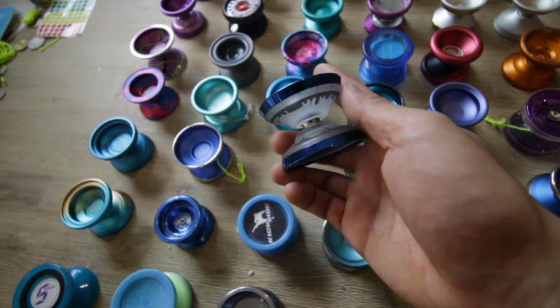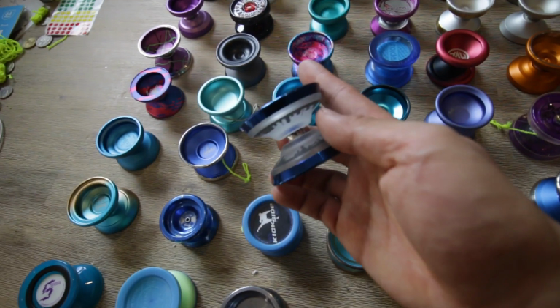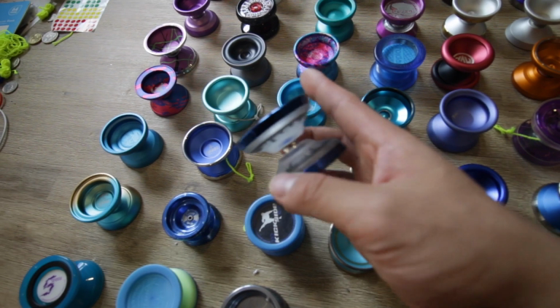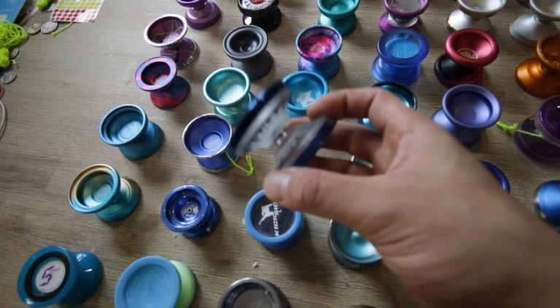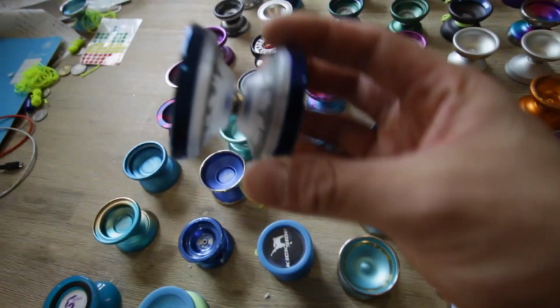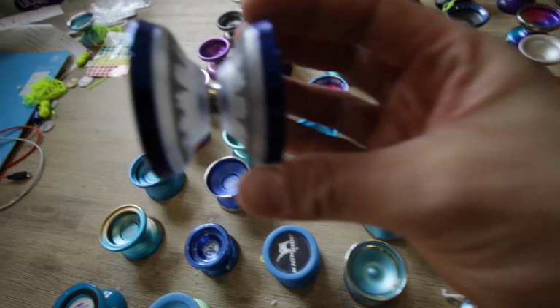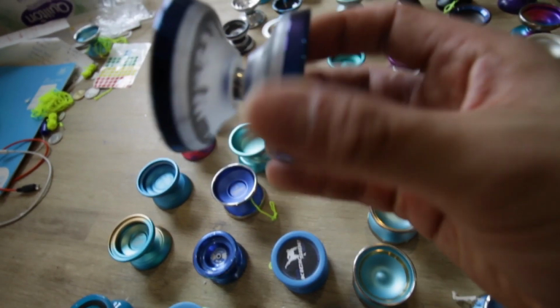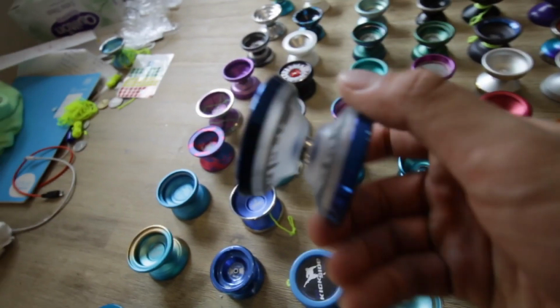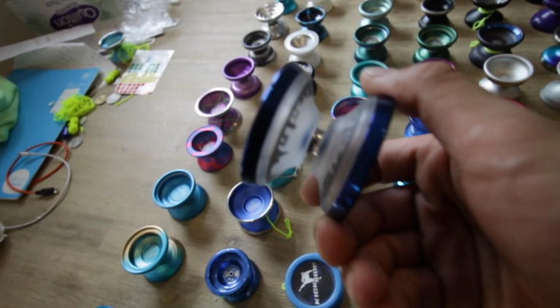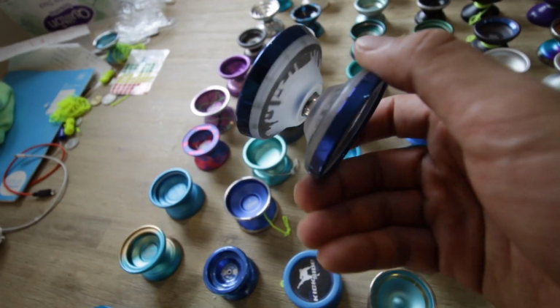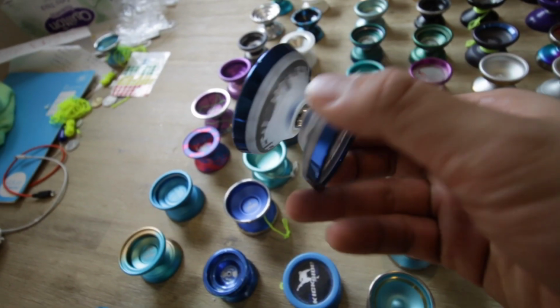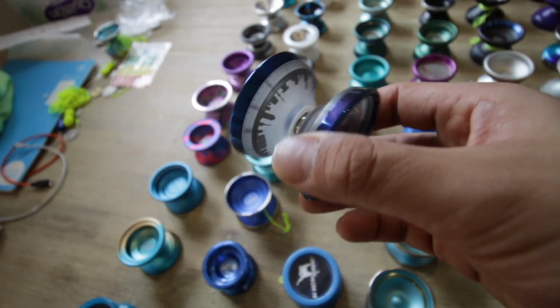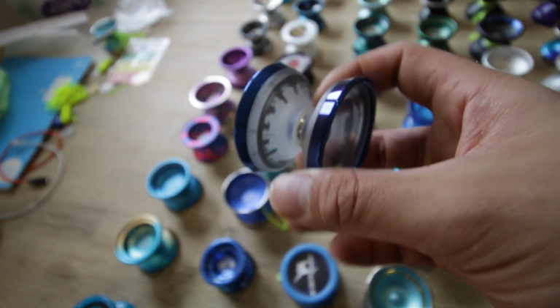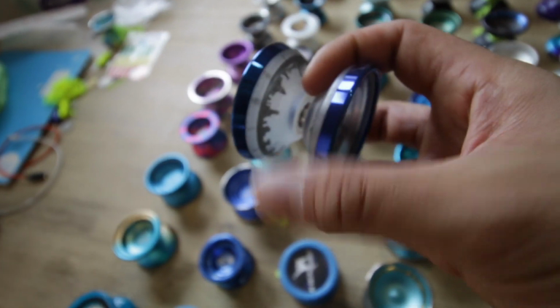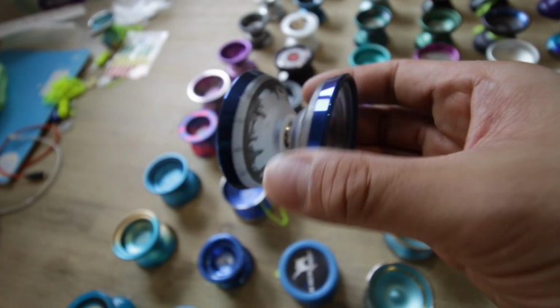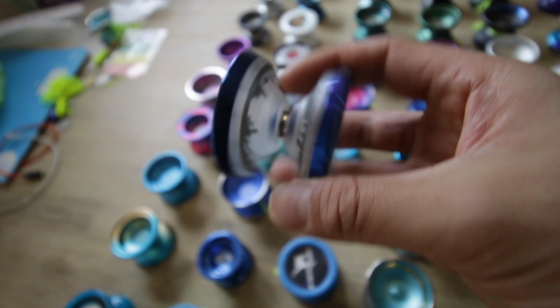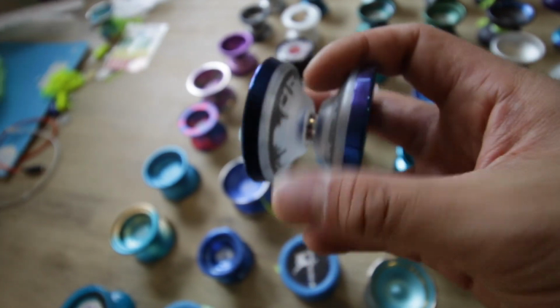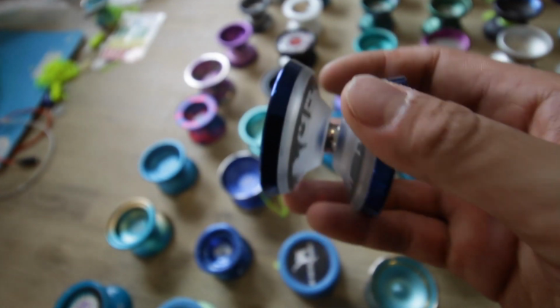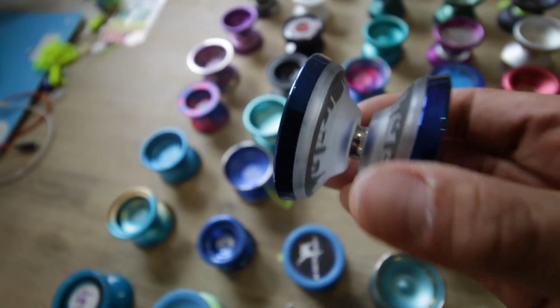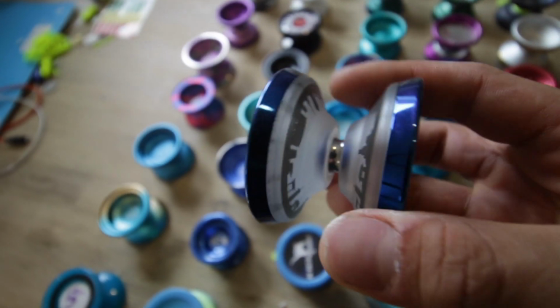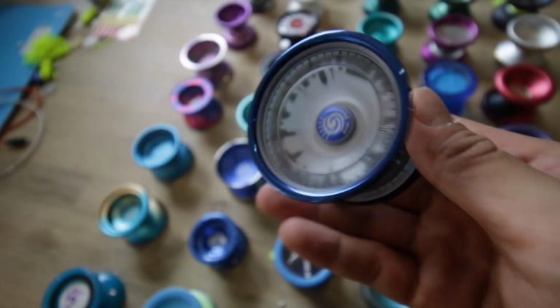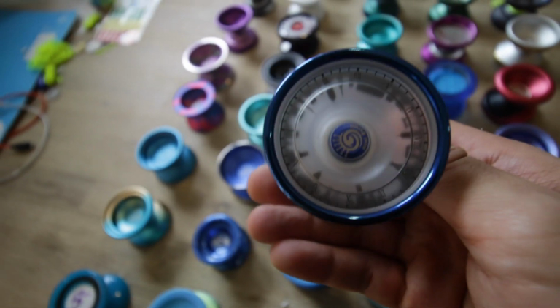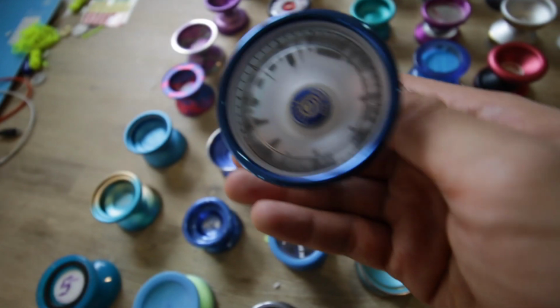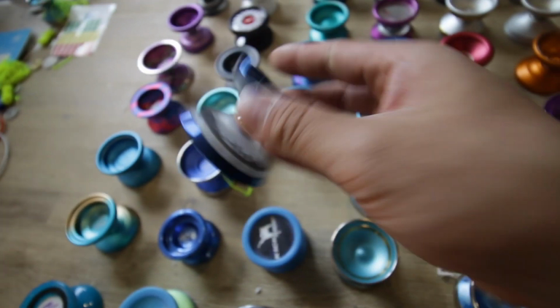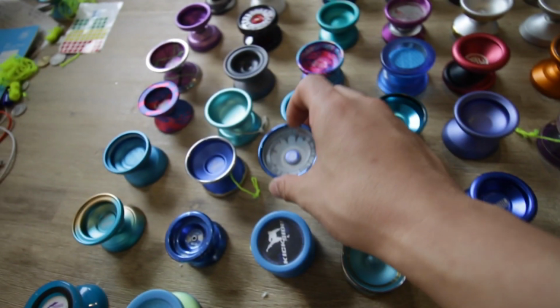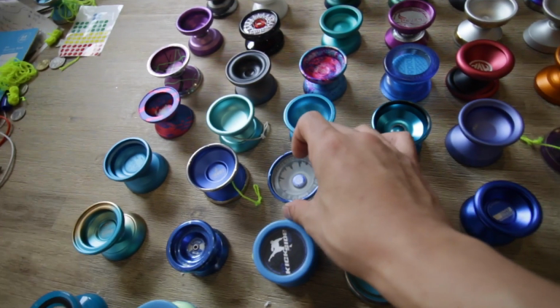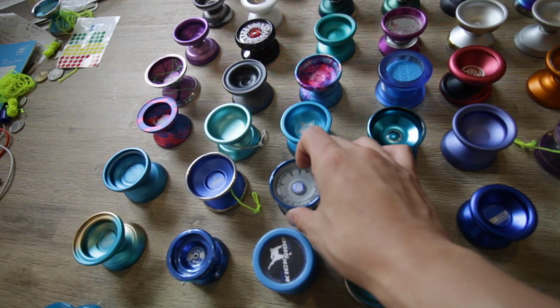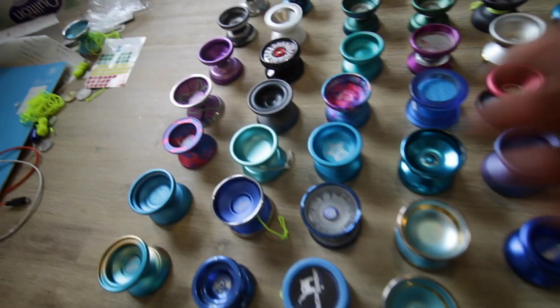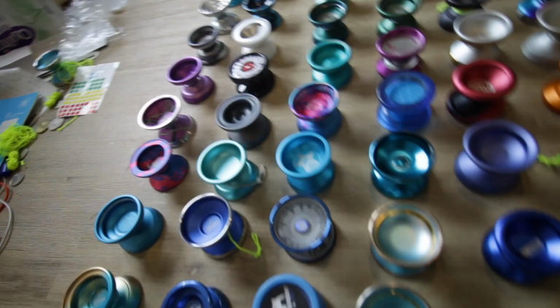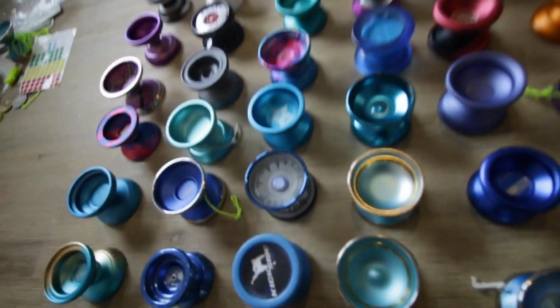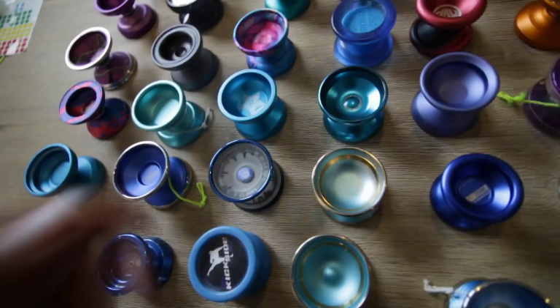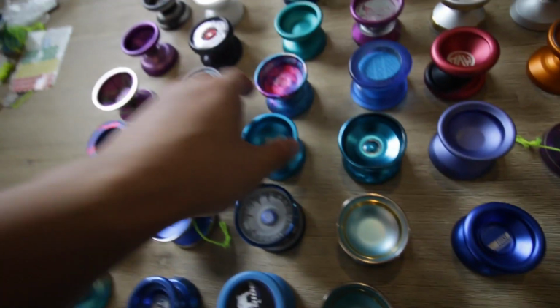This is the Mal Surveyor — this is basically mint. It's probably got some light scuffing around the edges there. Expect some light scuffing on all of these yo-yos, guys, because they're mine.